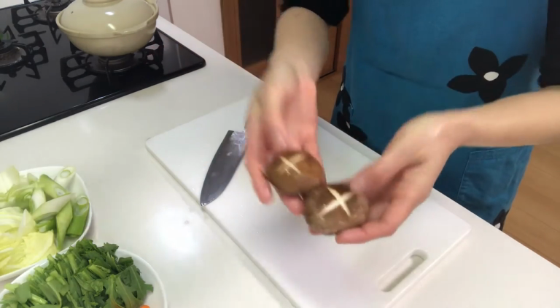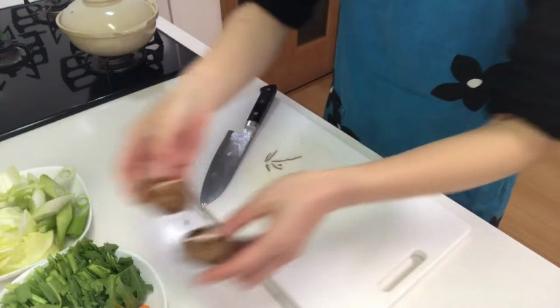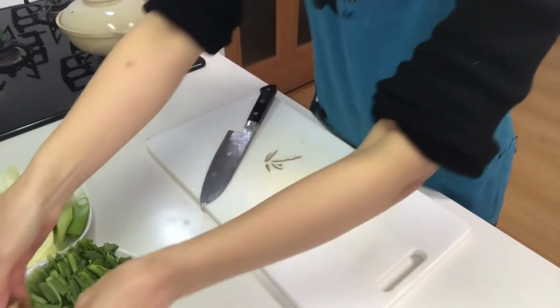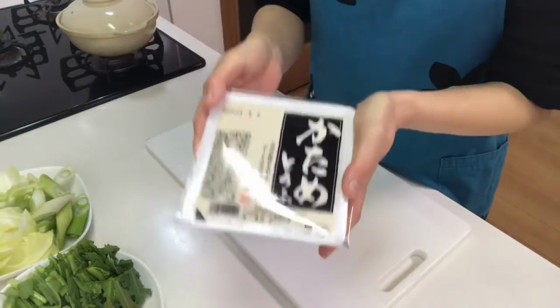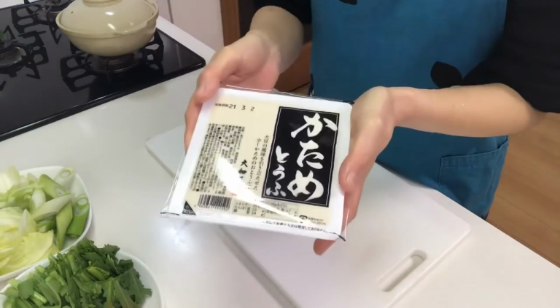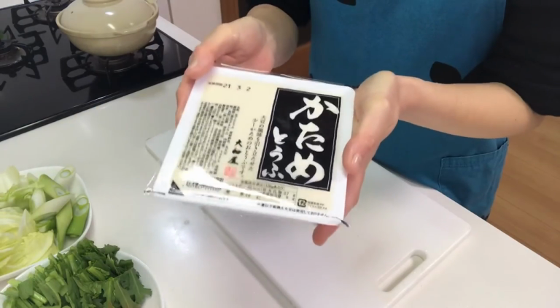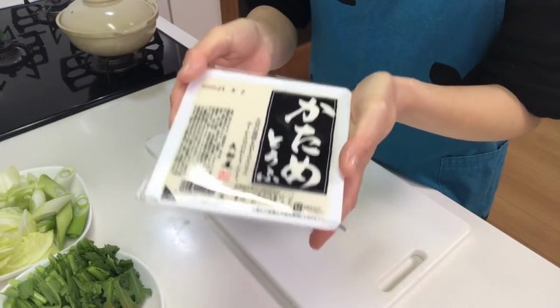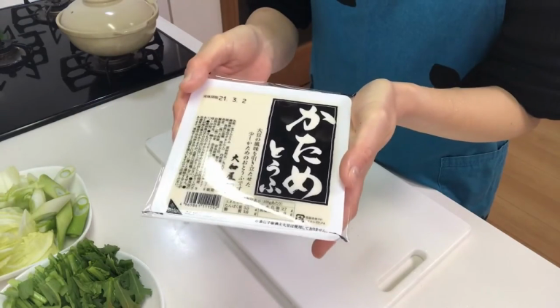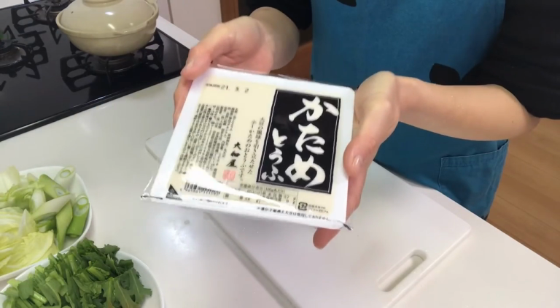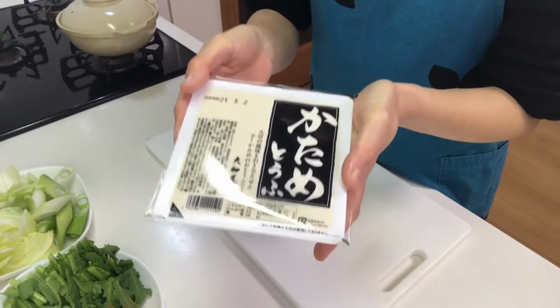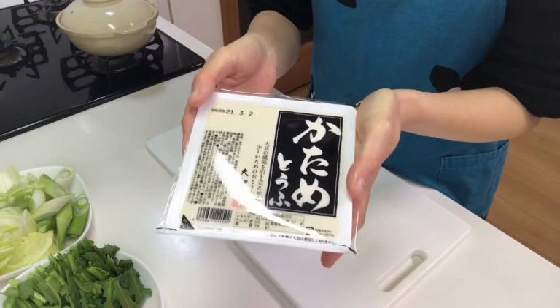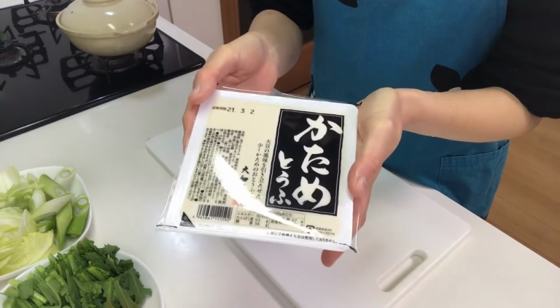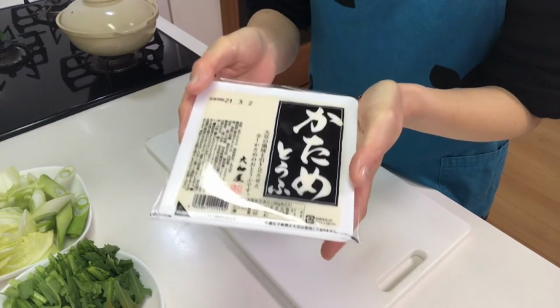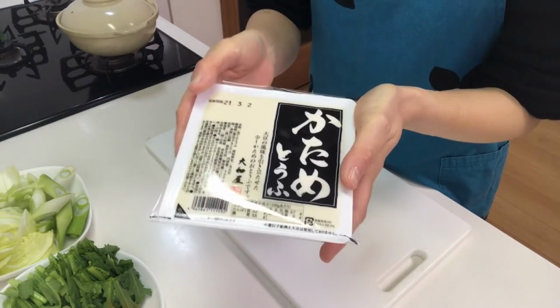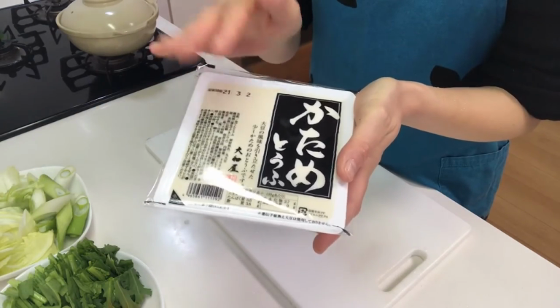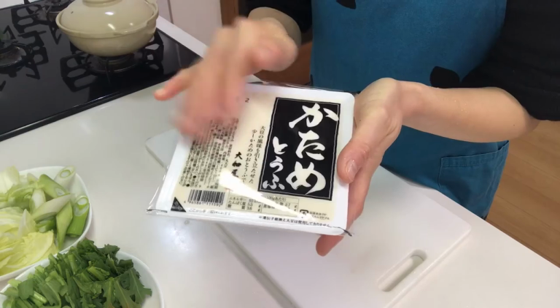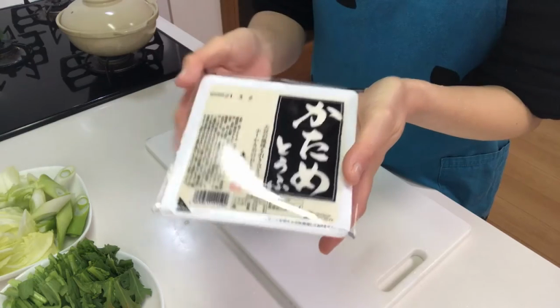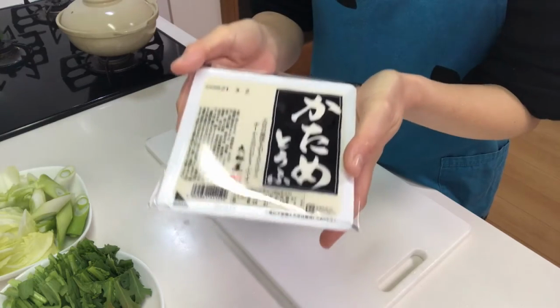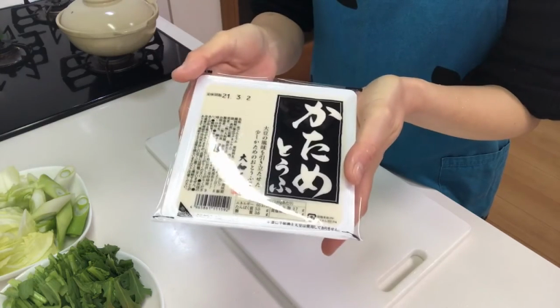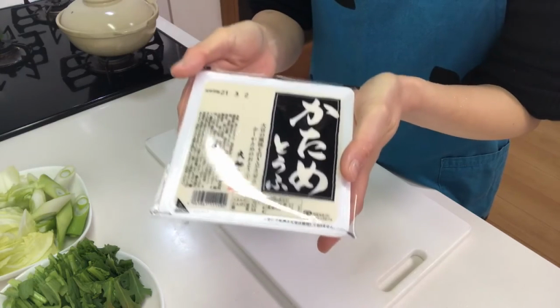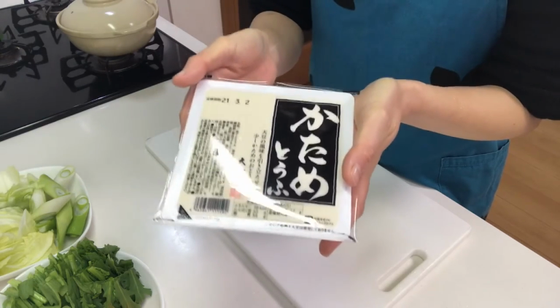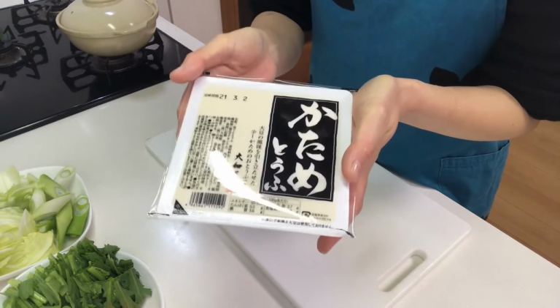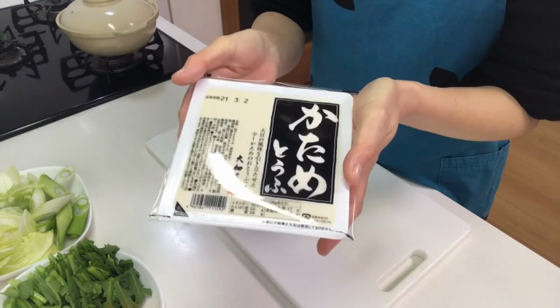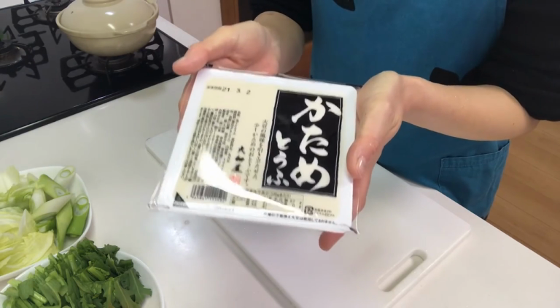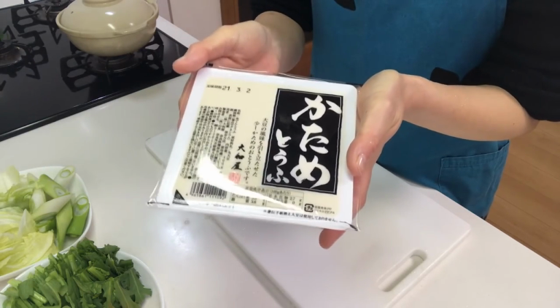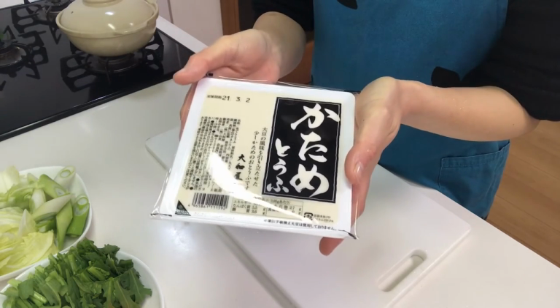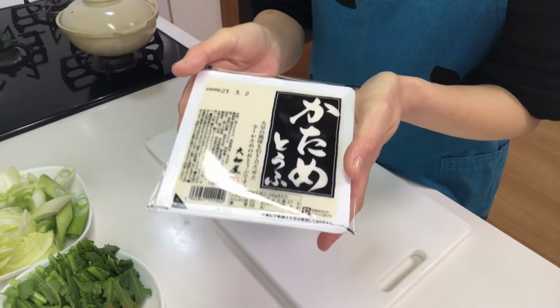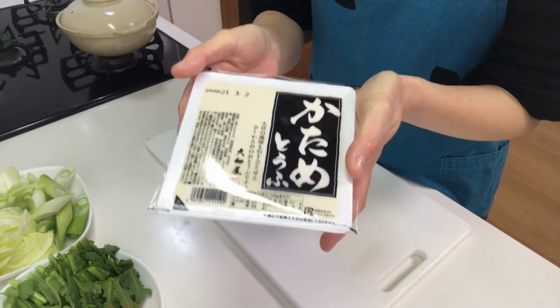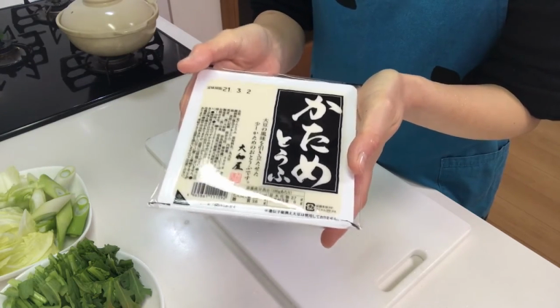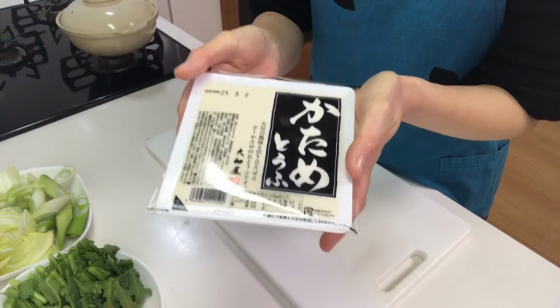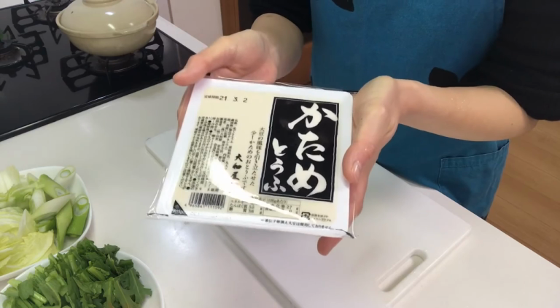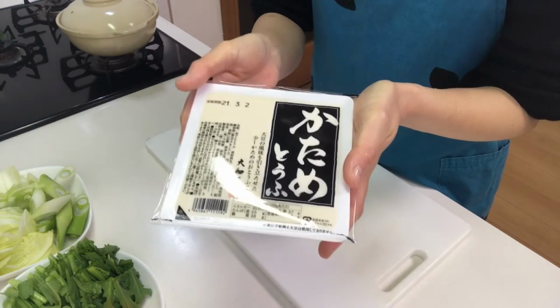Next, cut tofu into bite-sized pieces. Today I'm going to use silk tofu — it's a little harder than normal and it's good for nabe.